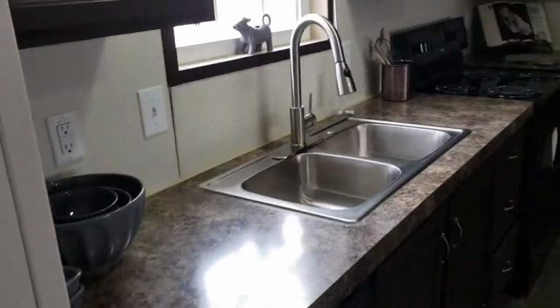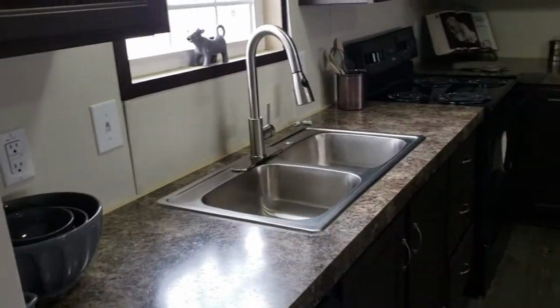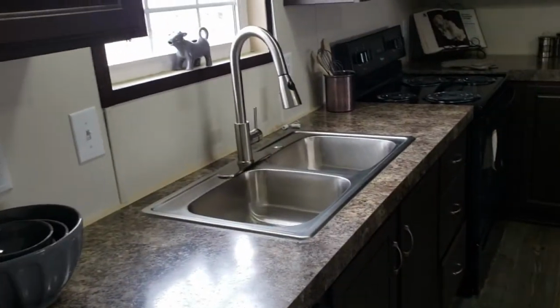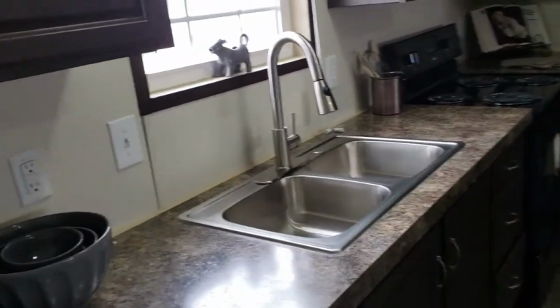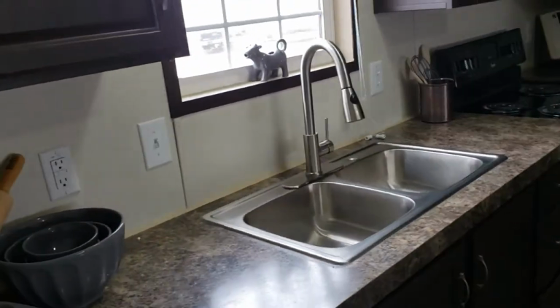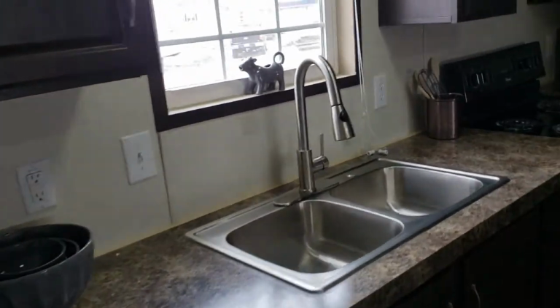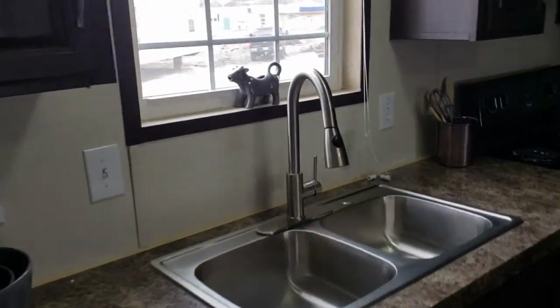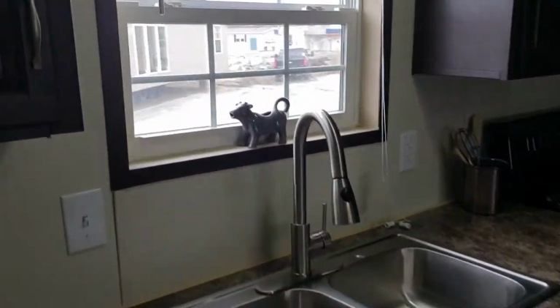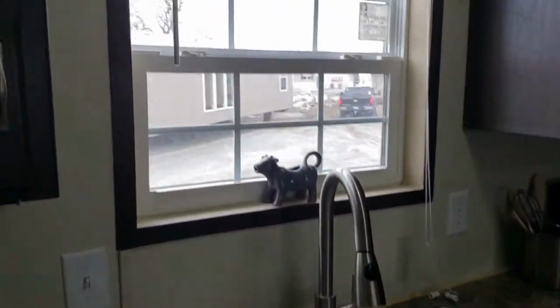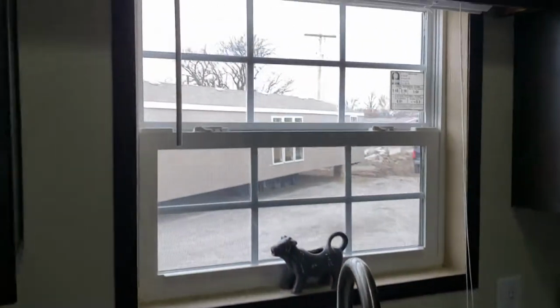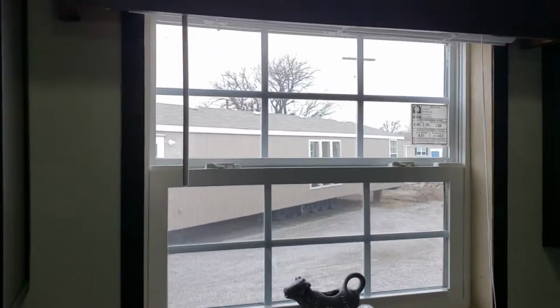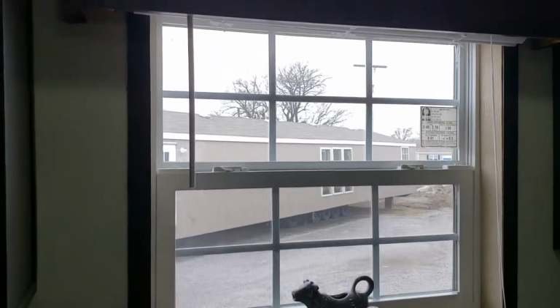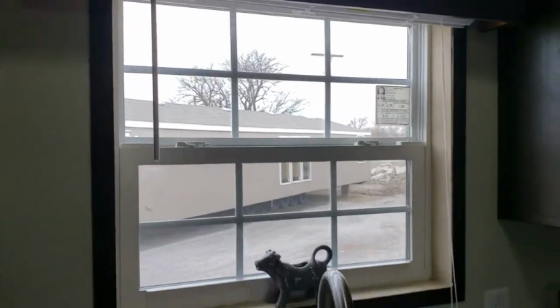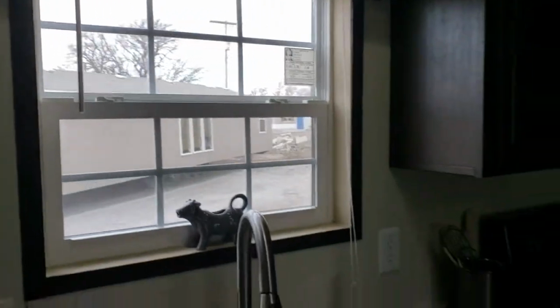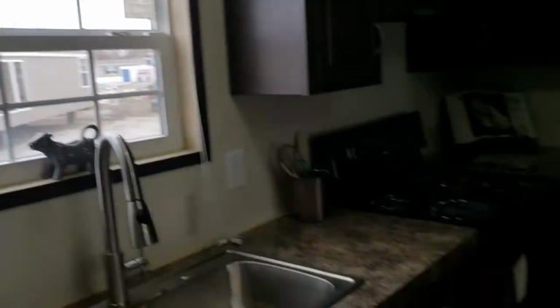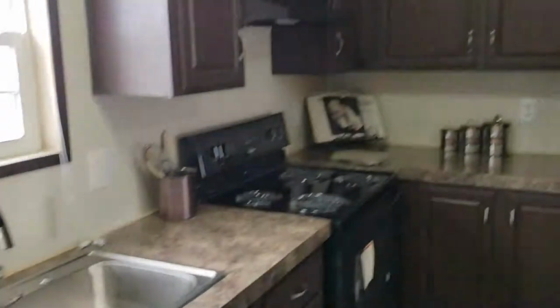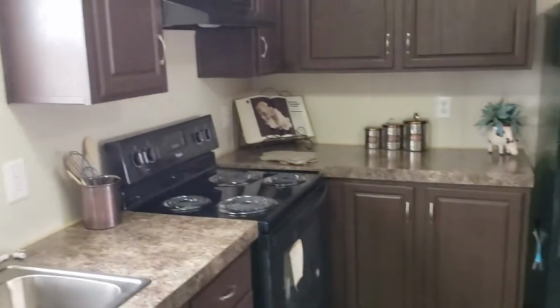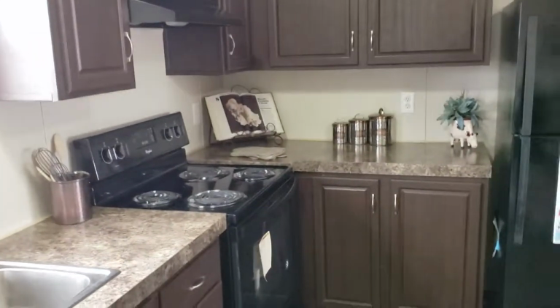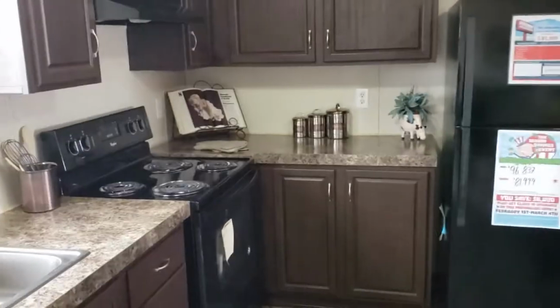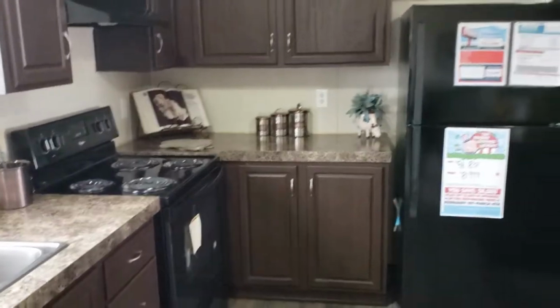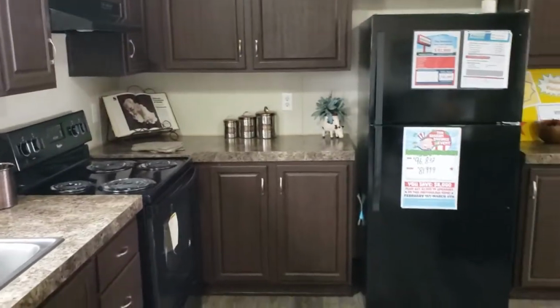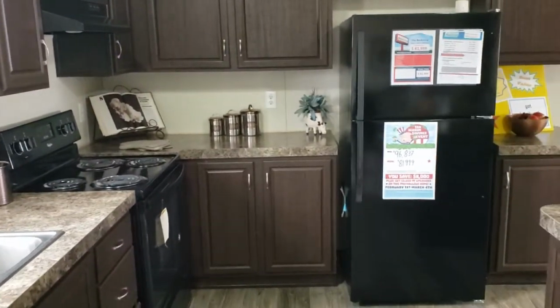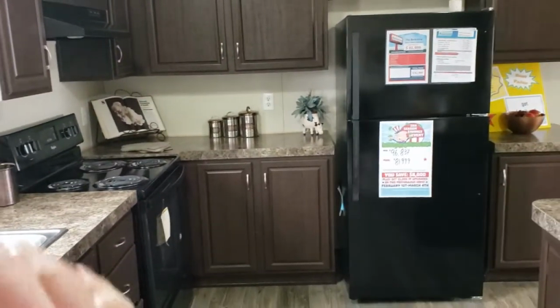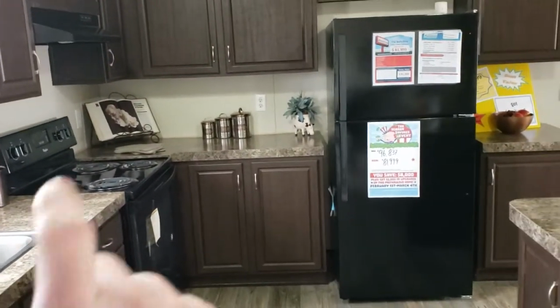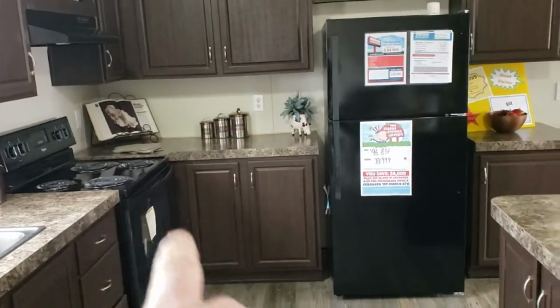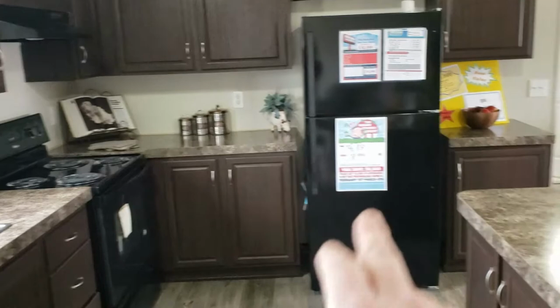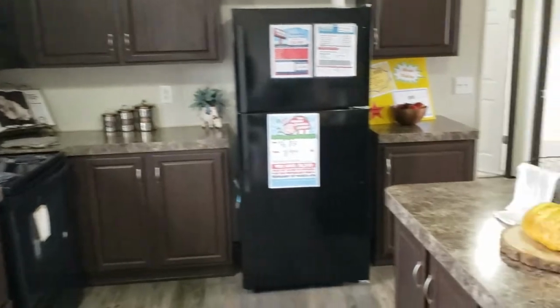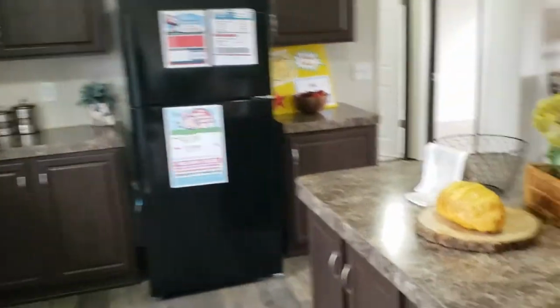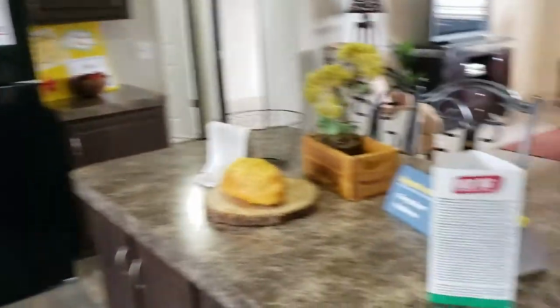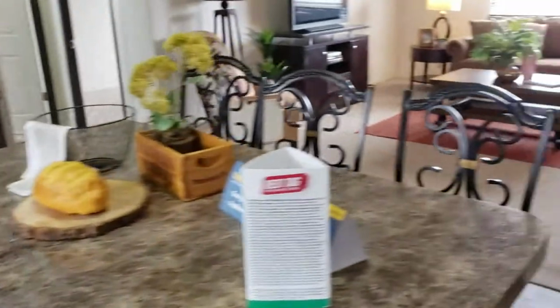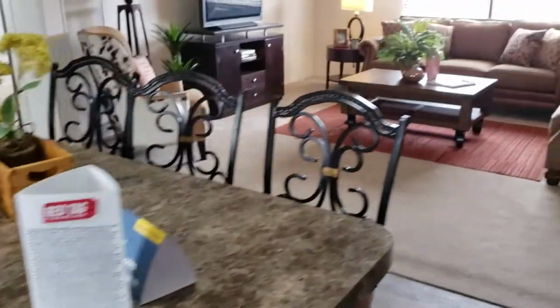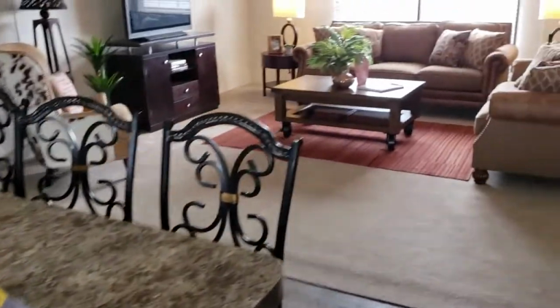You have a nice window that you can look out while doing the dishes and whatnot. The home is going to come with your range, fridge, and dishwasher, per usual.